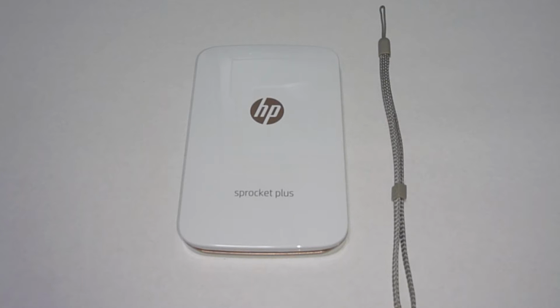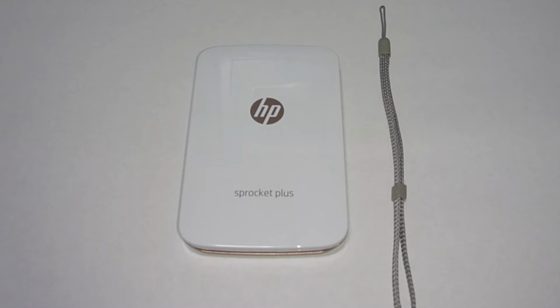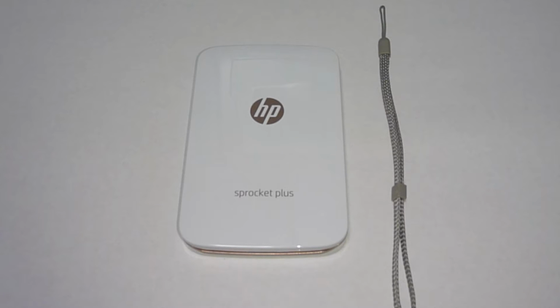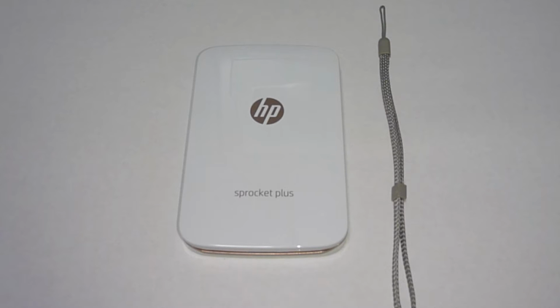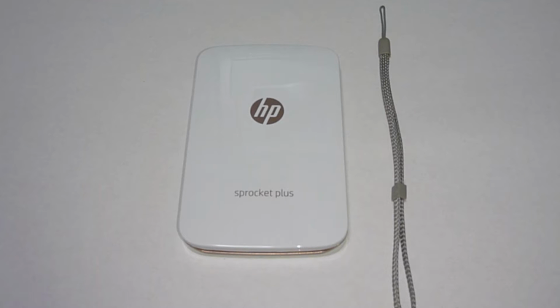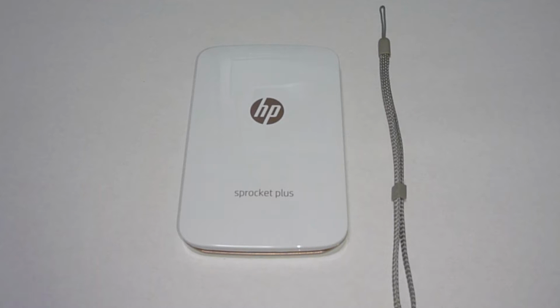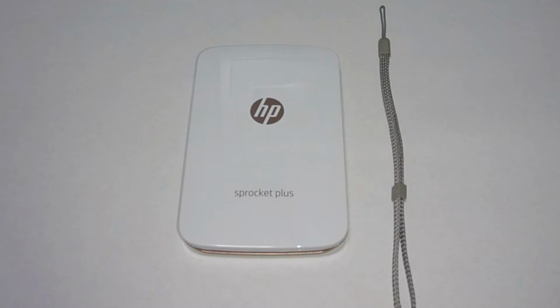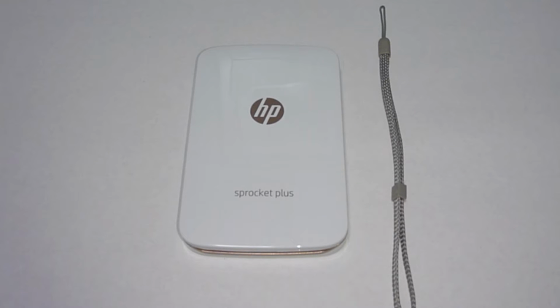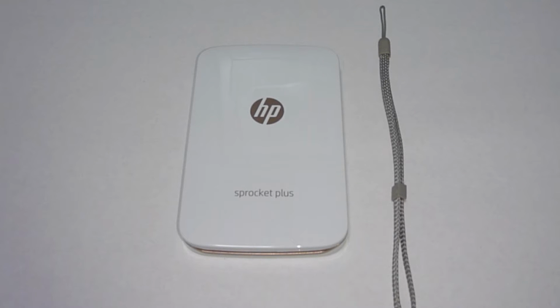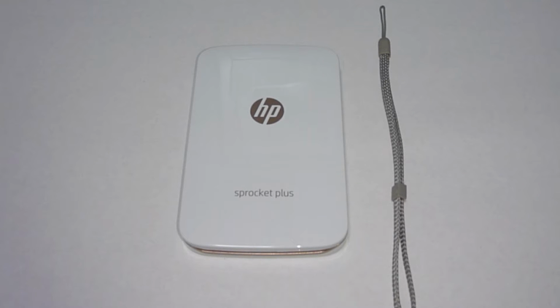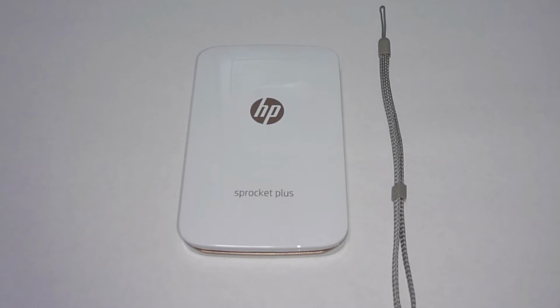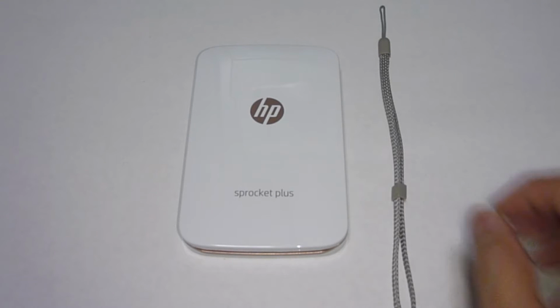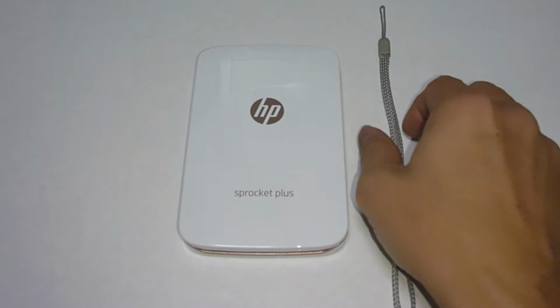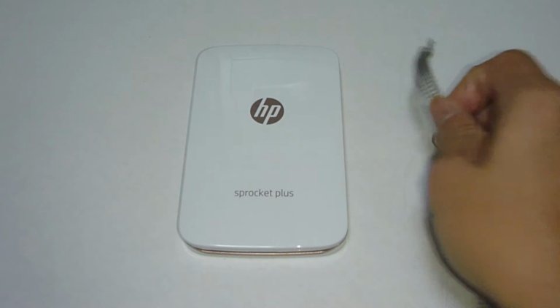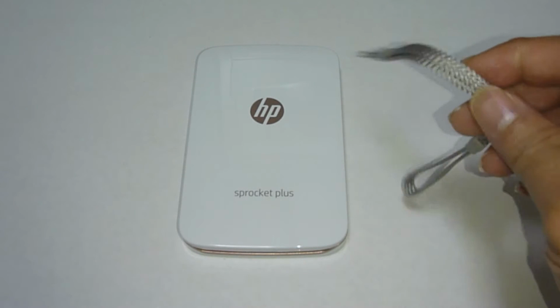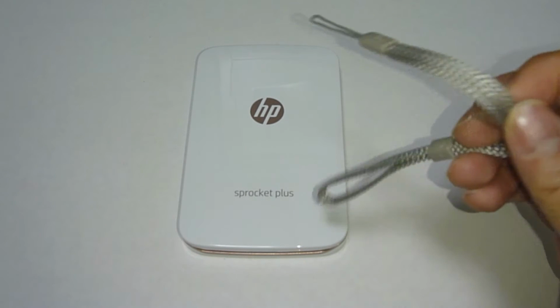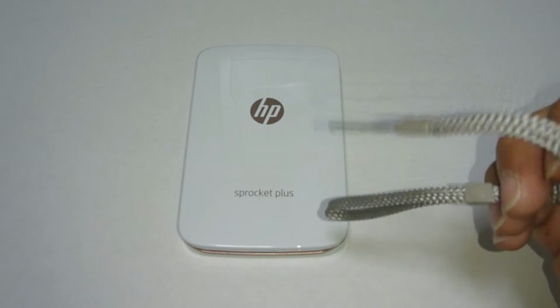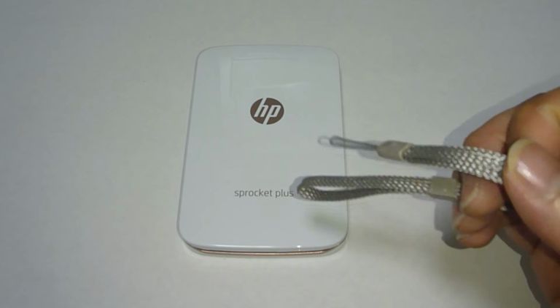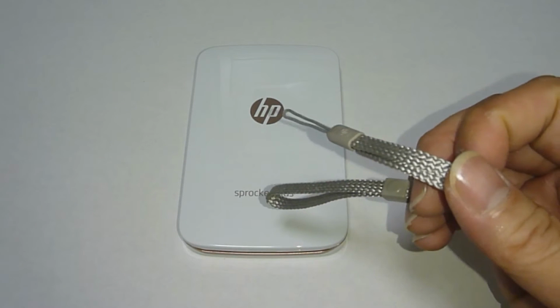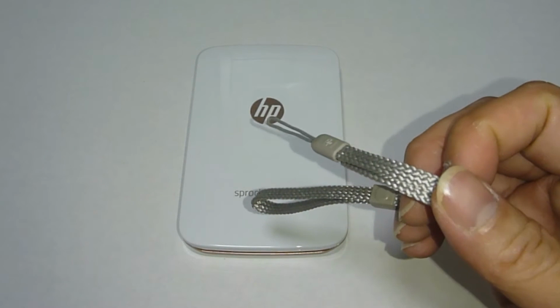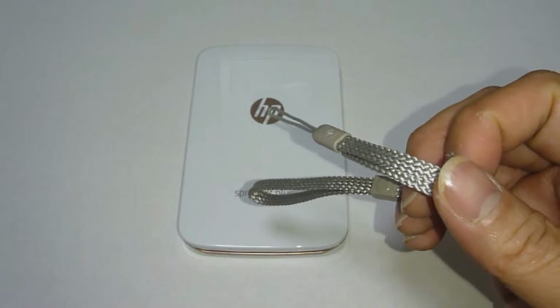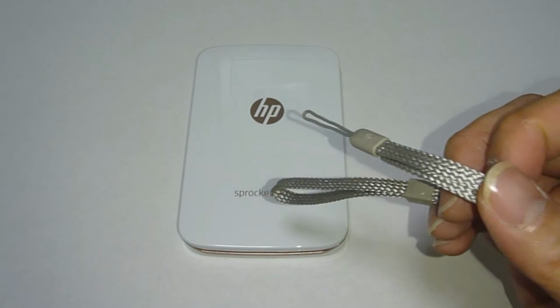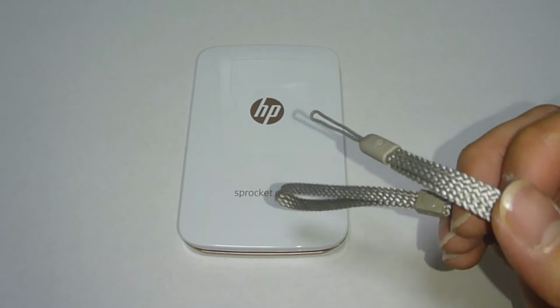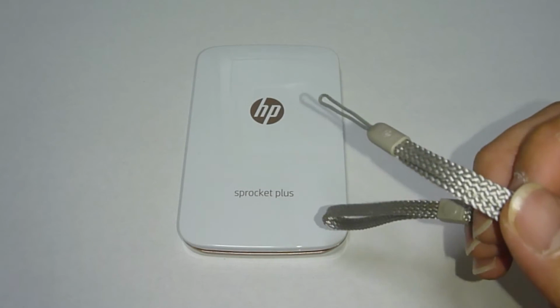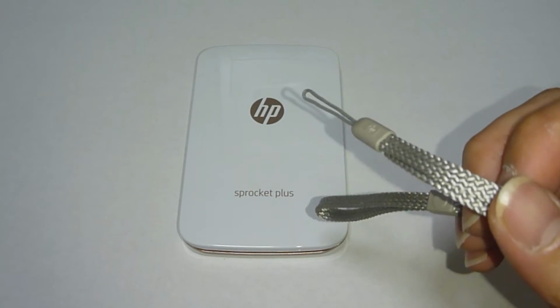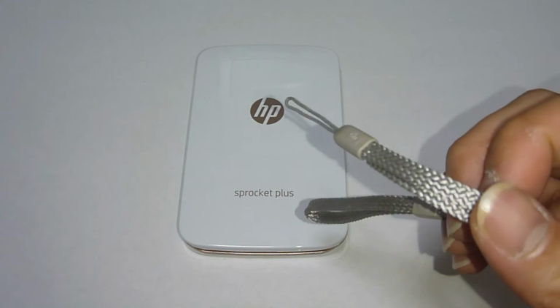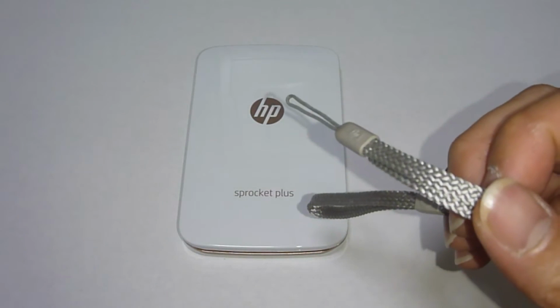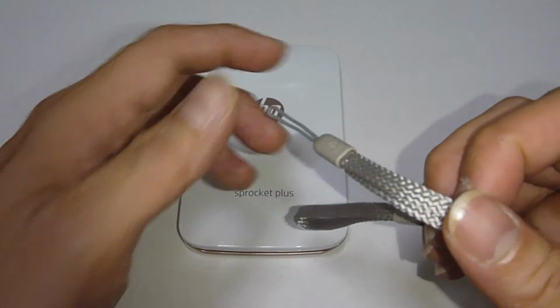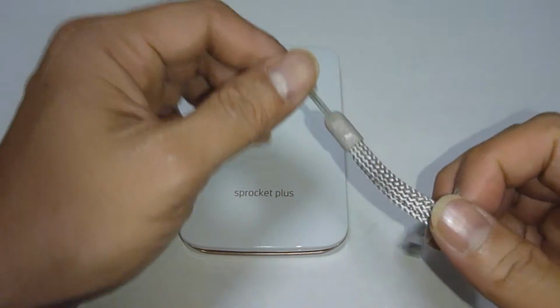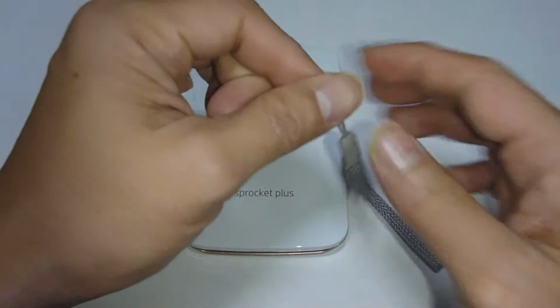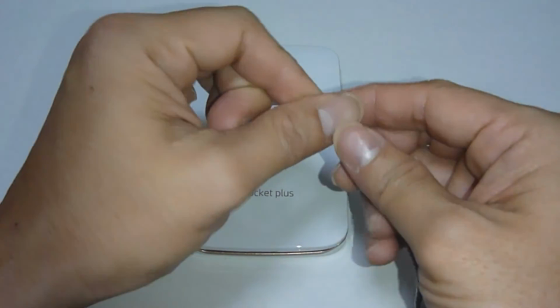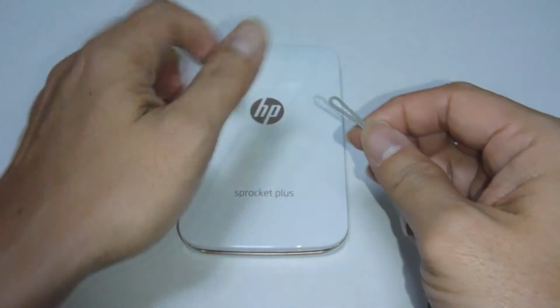We are now going to show you how to put the wrist strap into the HP Sprocket Plus. Do note that this strap does not come in the box with the HP Sprocket Plus — you need to purchase it separately.